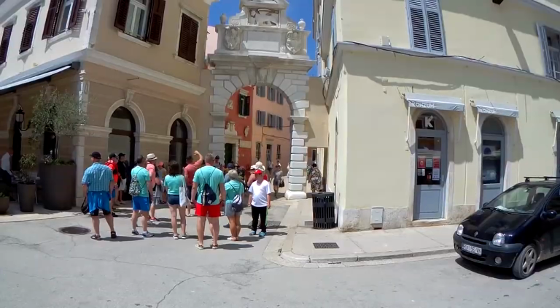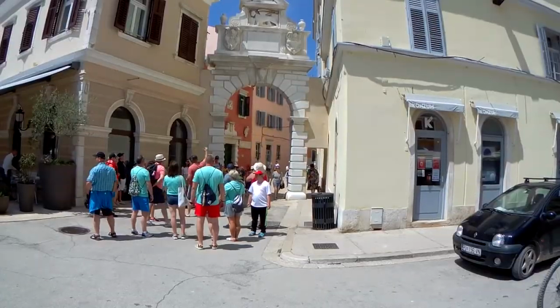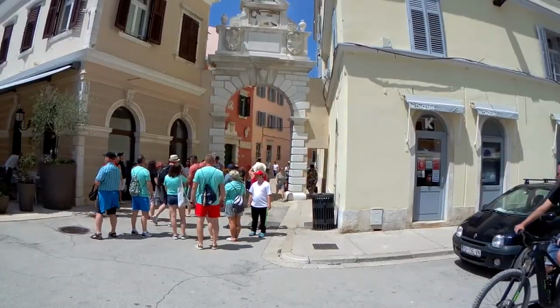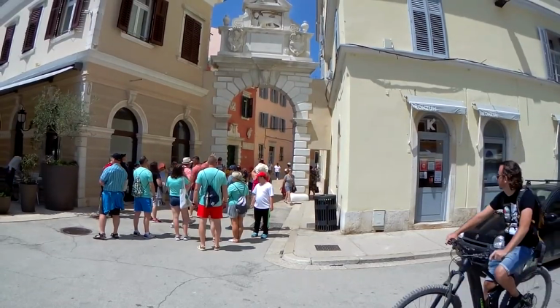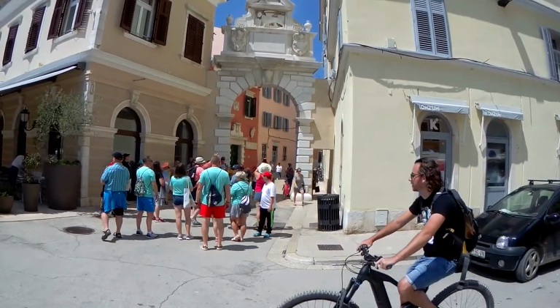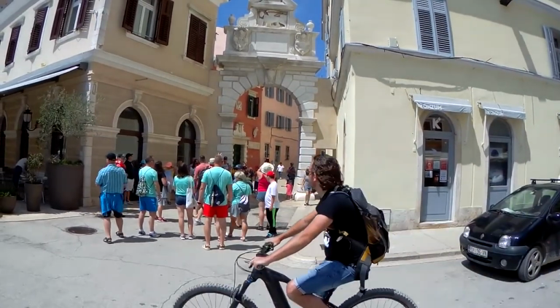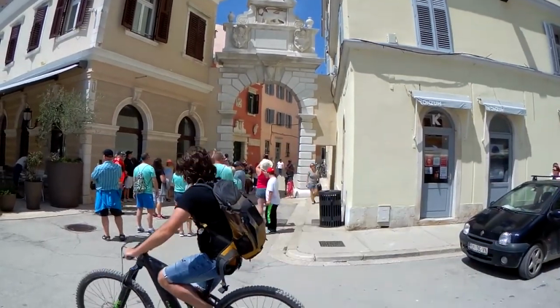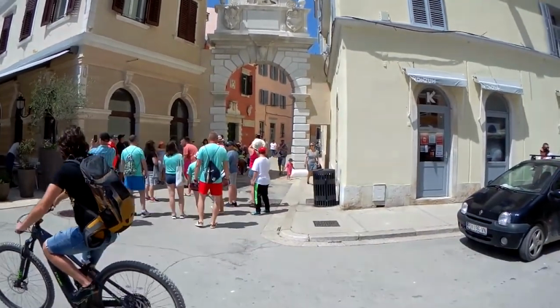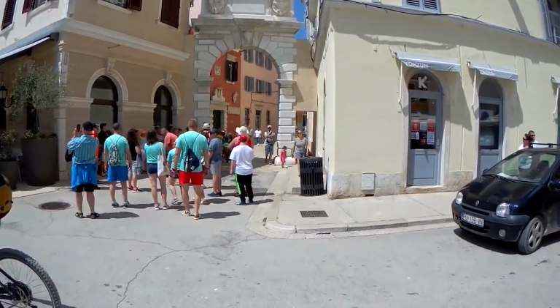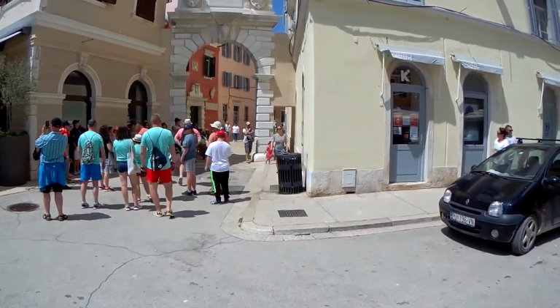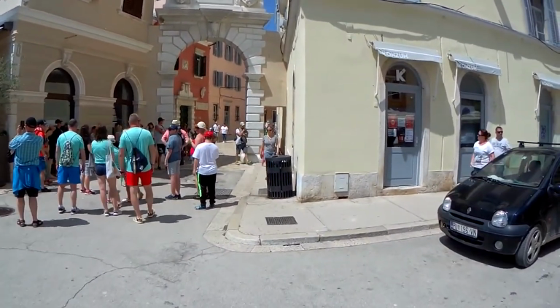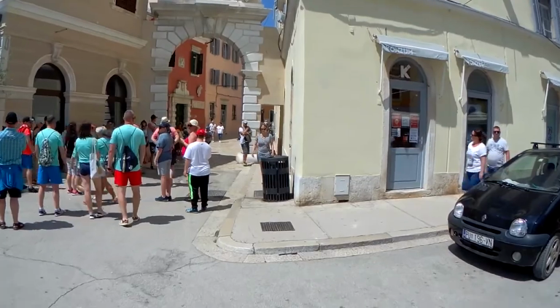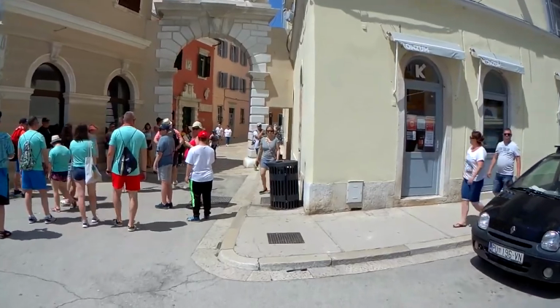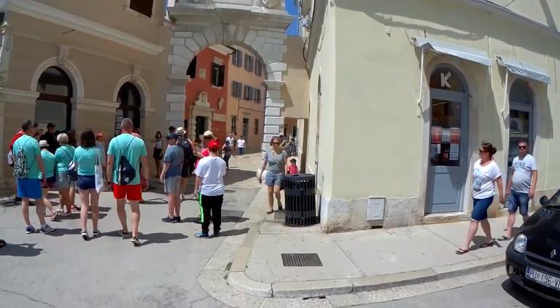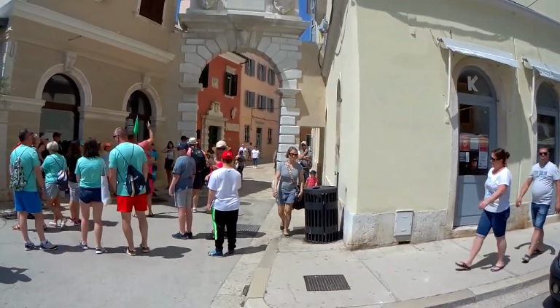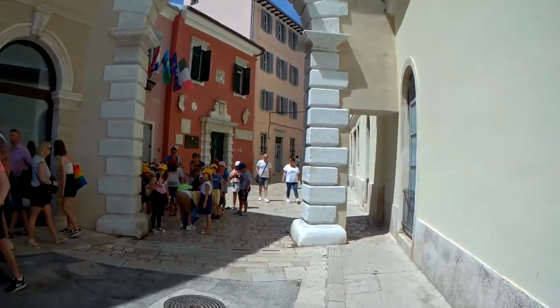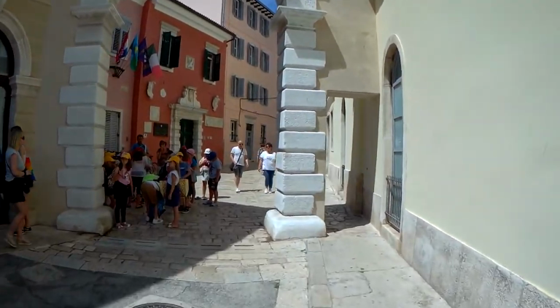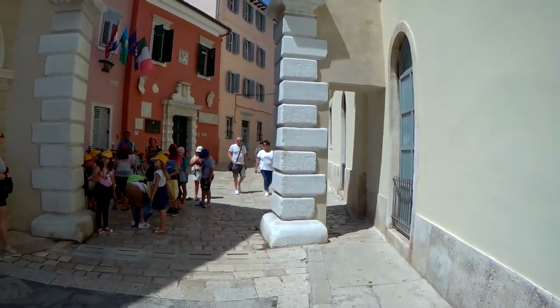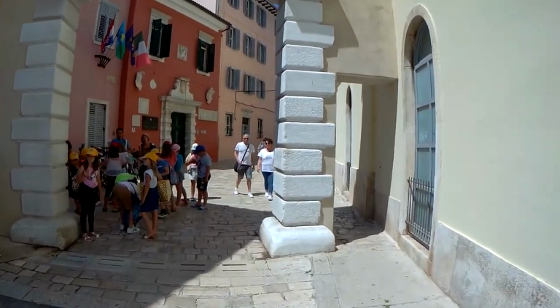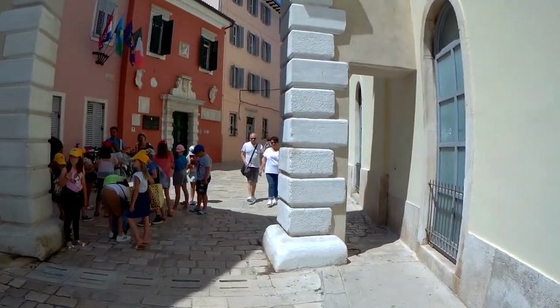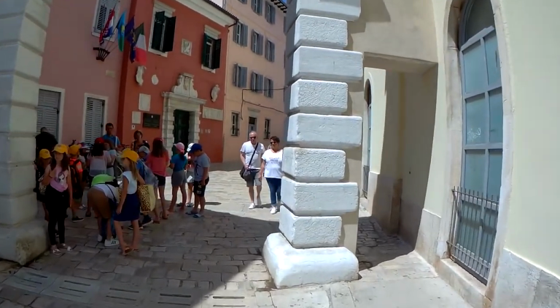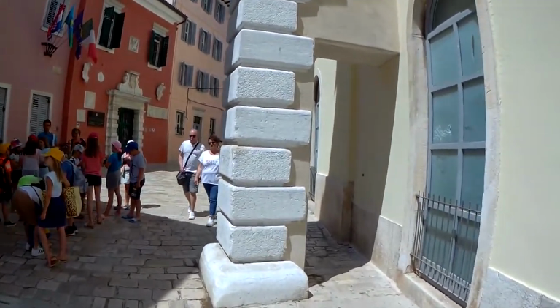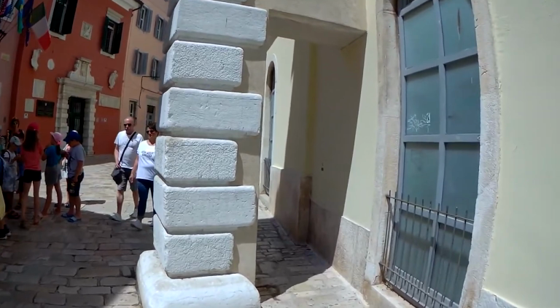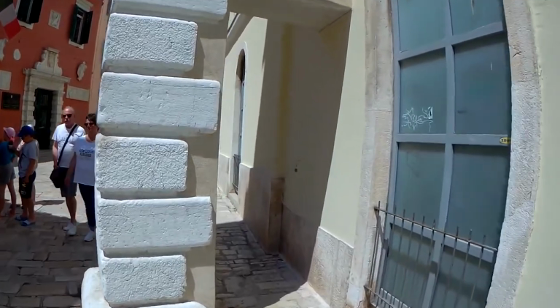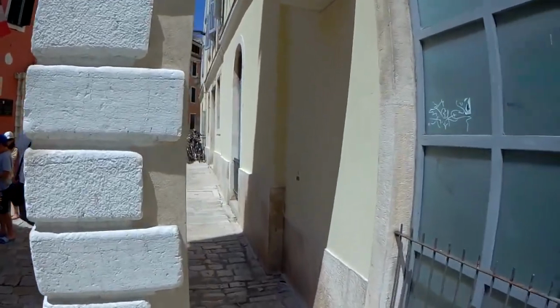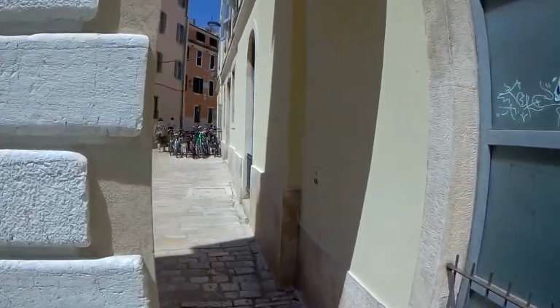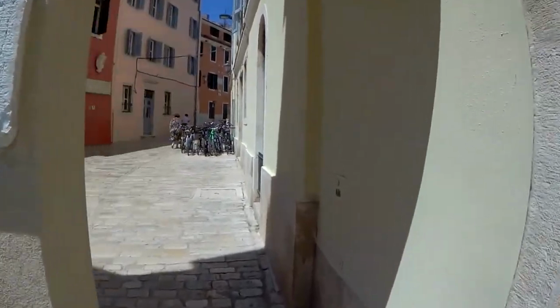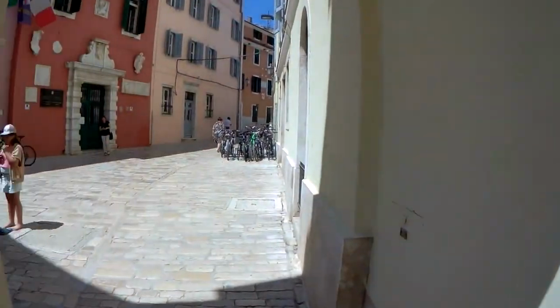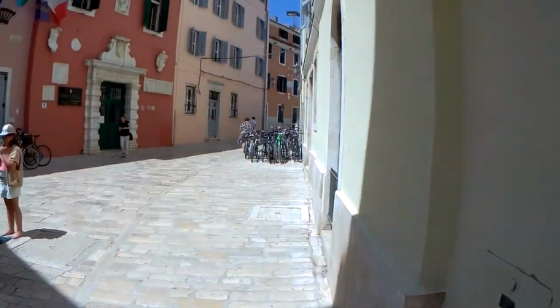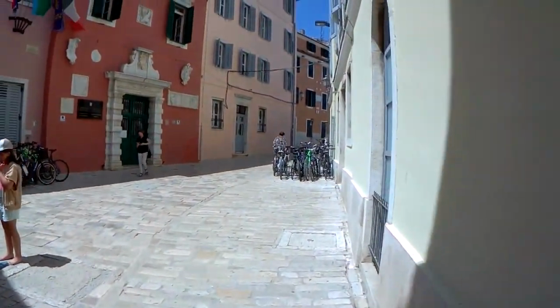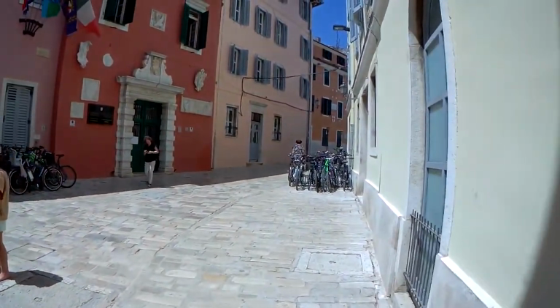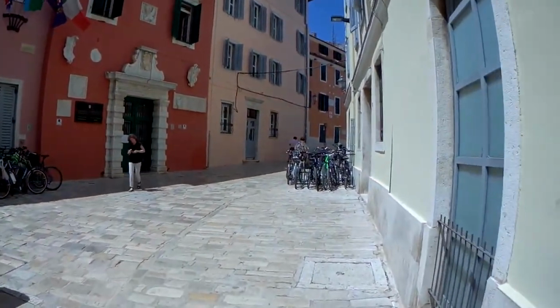It's got this fascinating lion head carving that exudes a sense of mystery and antiquity, adding a touch of magic to your visit. And once you've got that insta-worthy shot, keep exploring. Follow the arch's passage into Grisia Street and let curiosity be your guide.